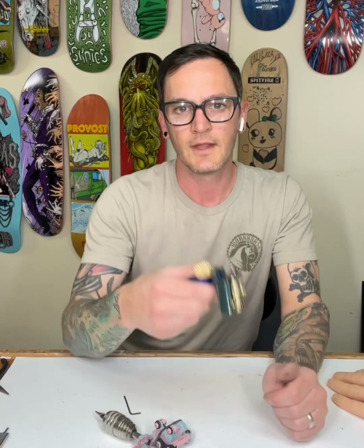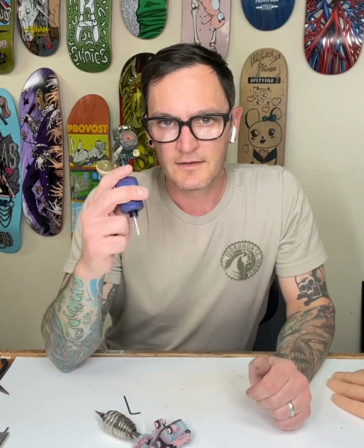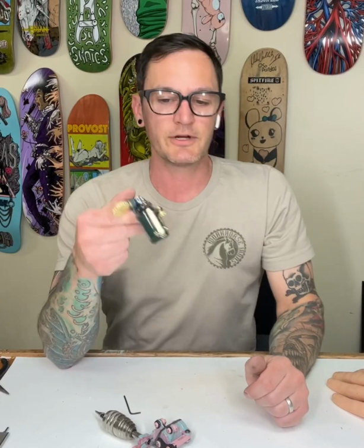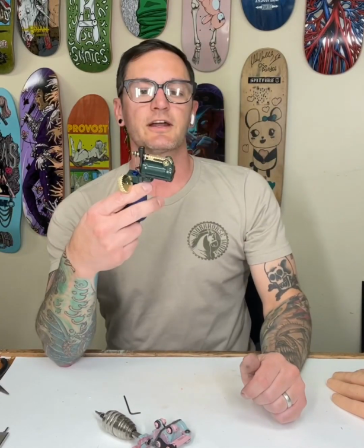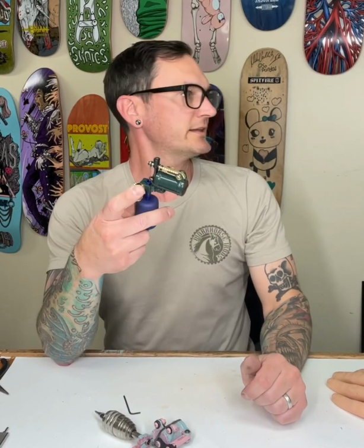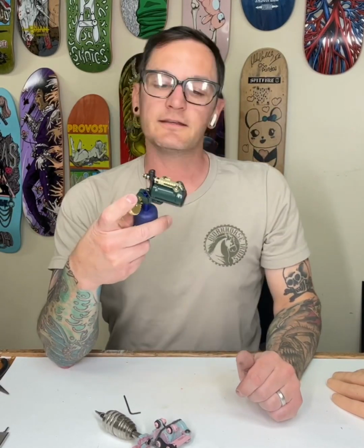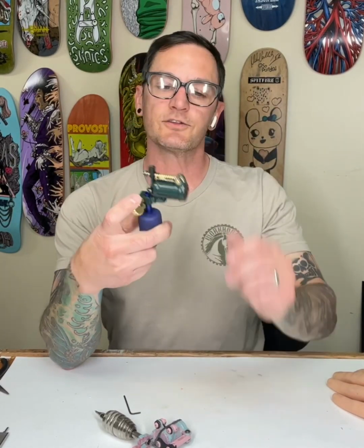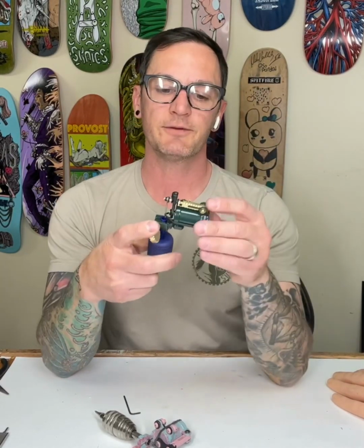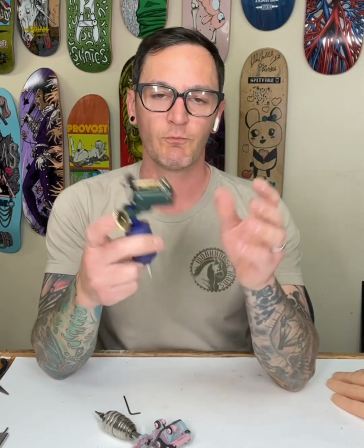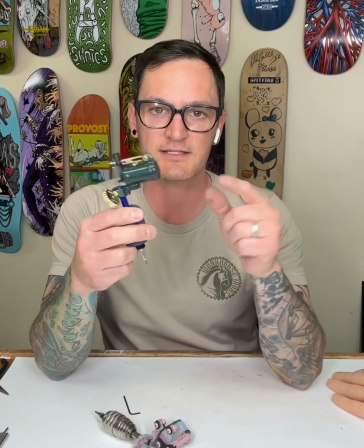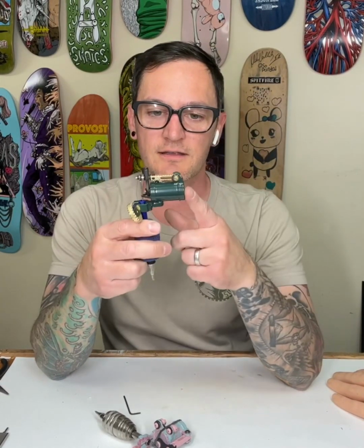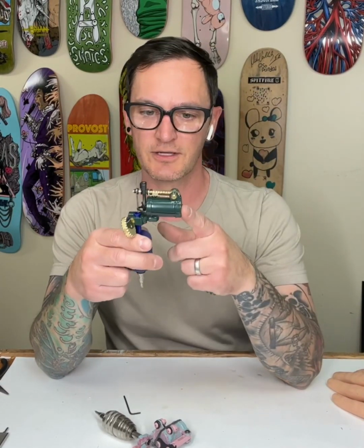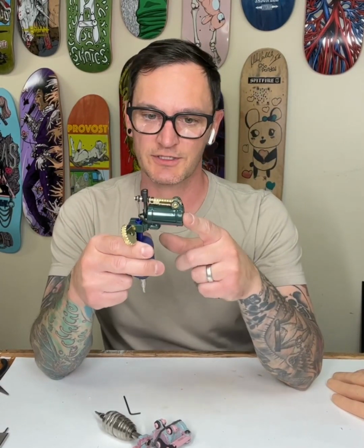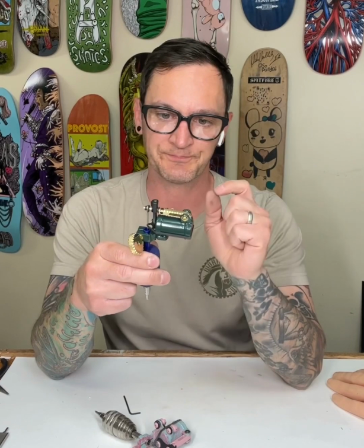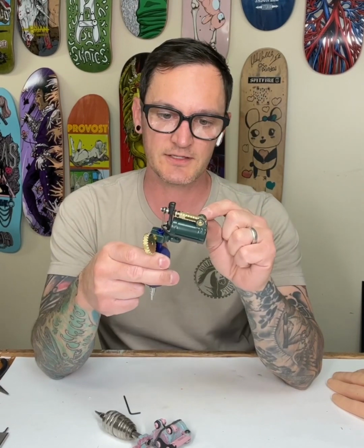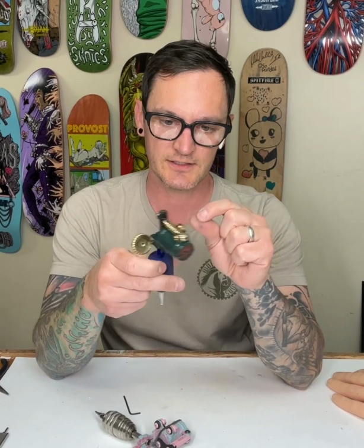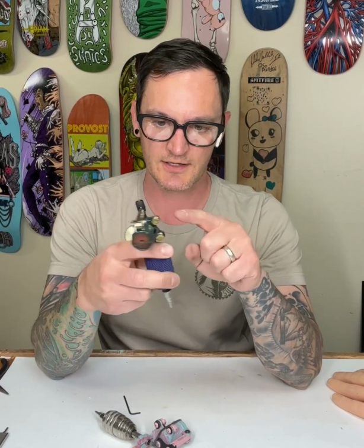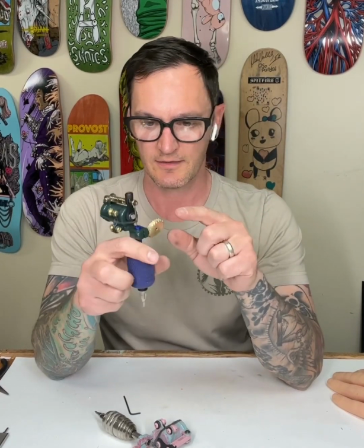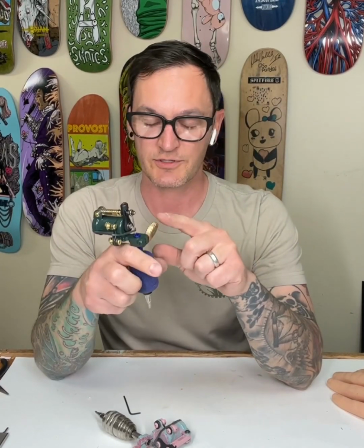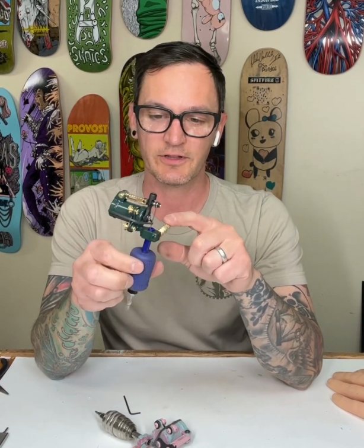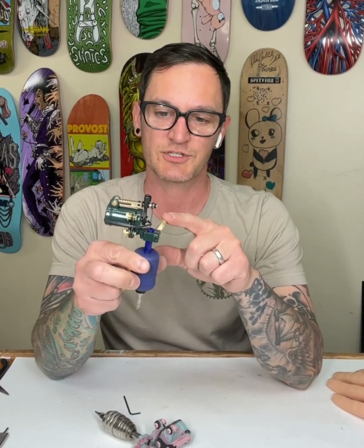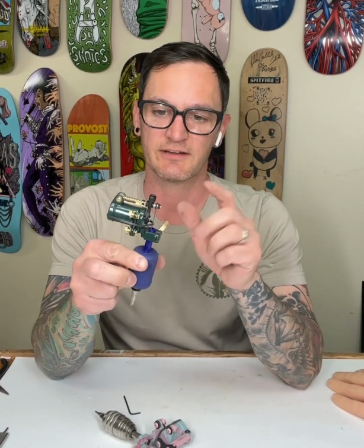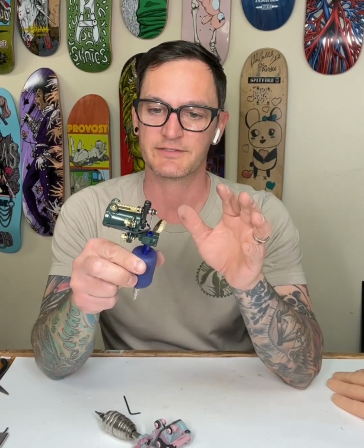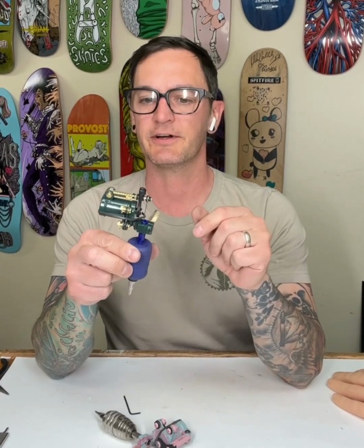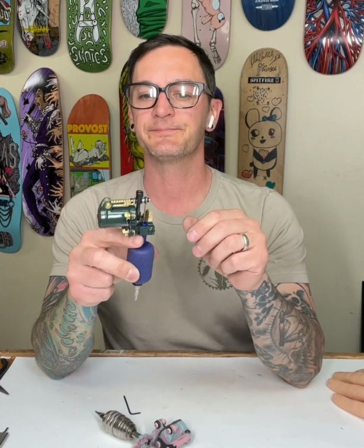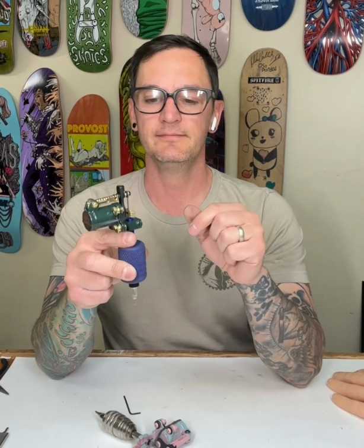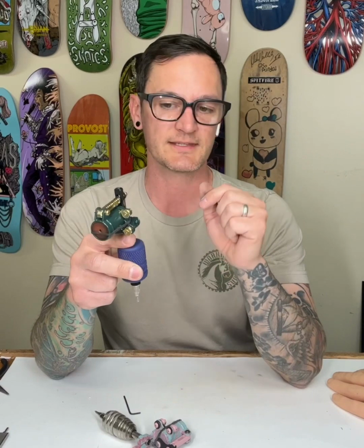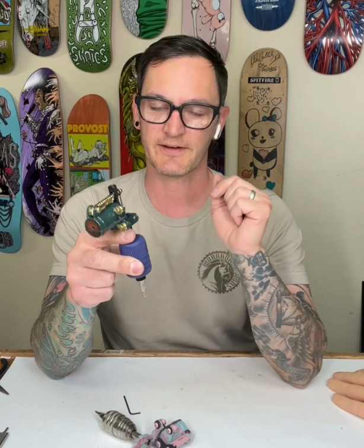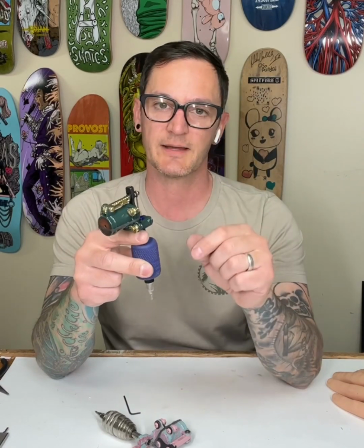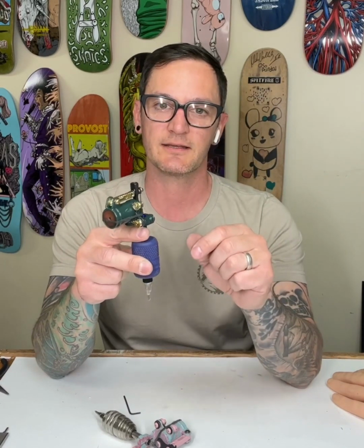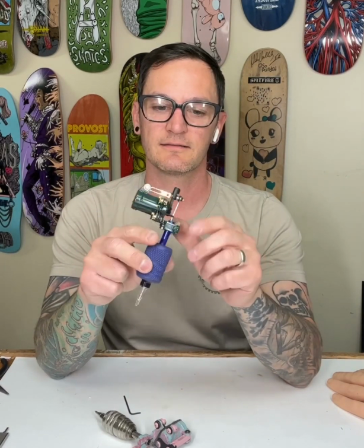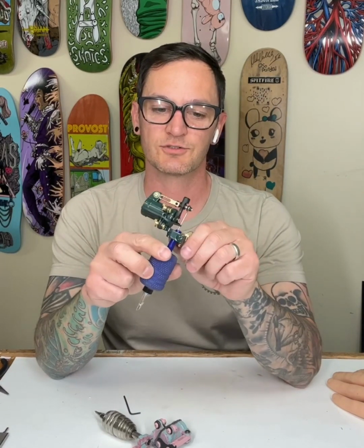We're here talking about the Steel Driver and what makes this a unique machine. This is the most coil-like machine that I've made so far. It's got a very snappy stroke.